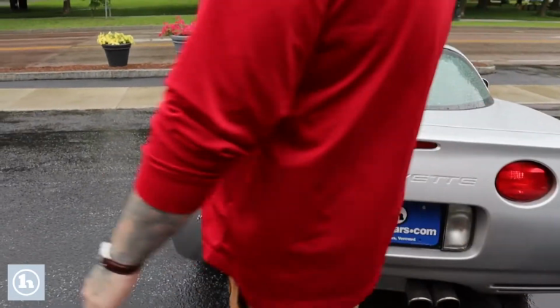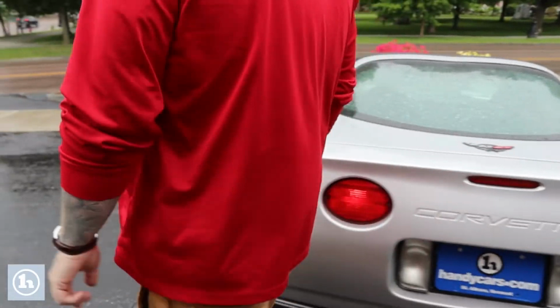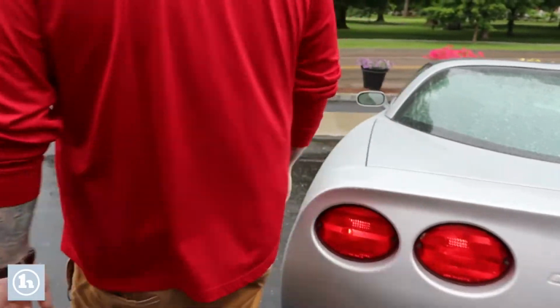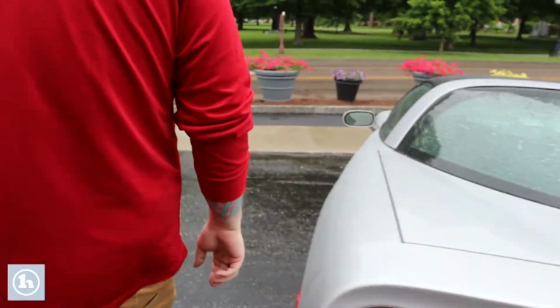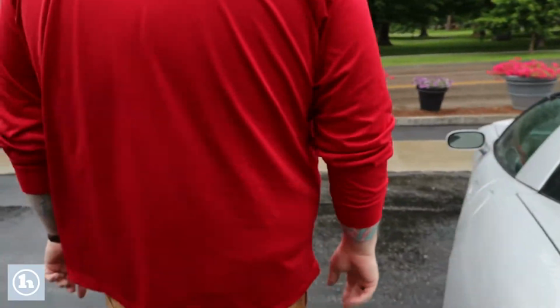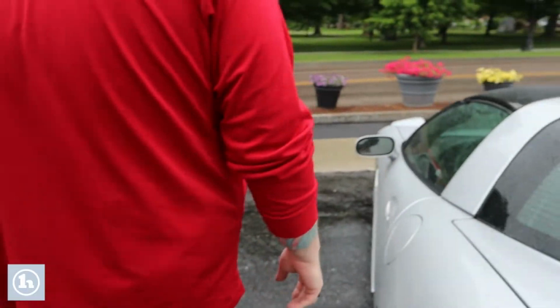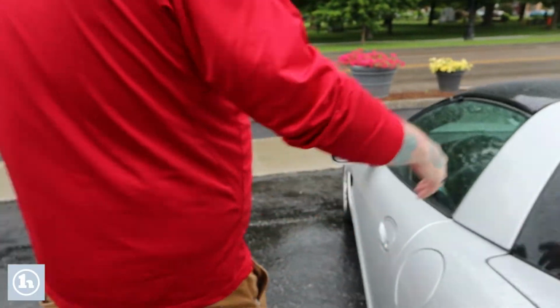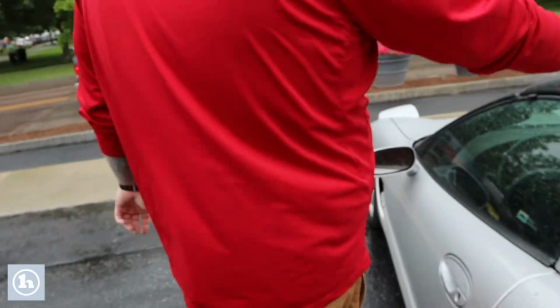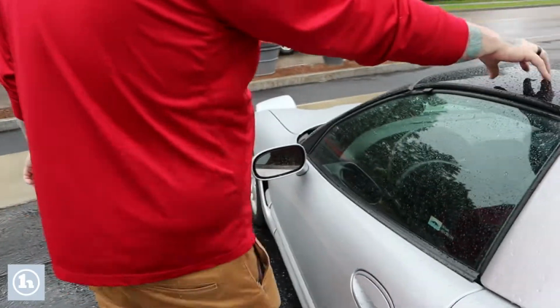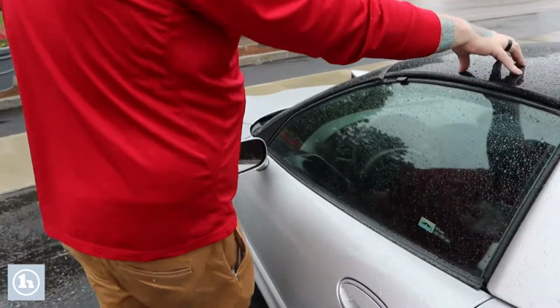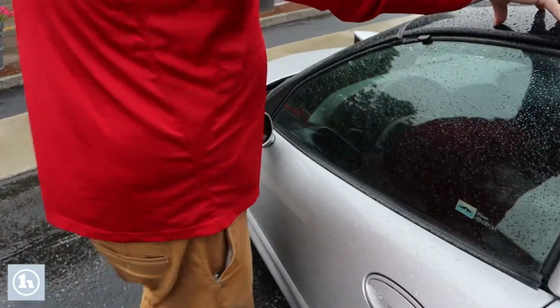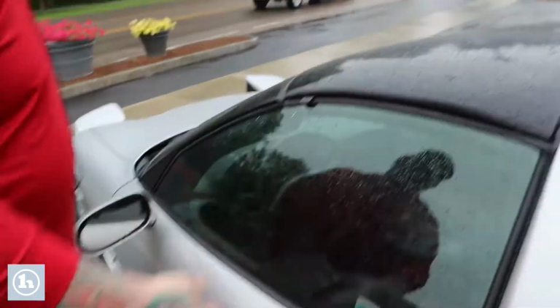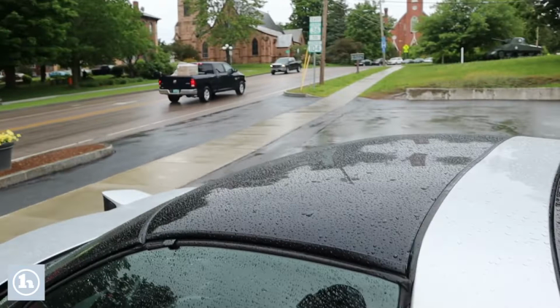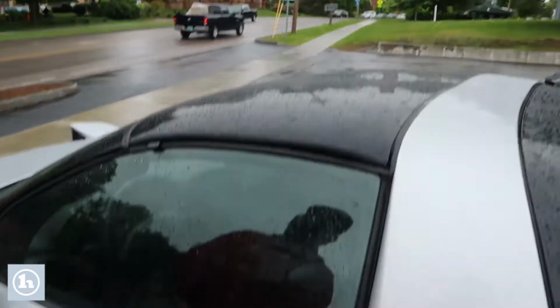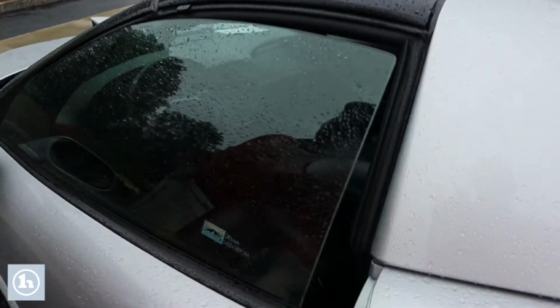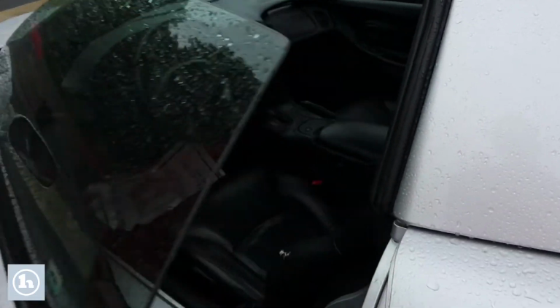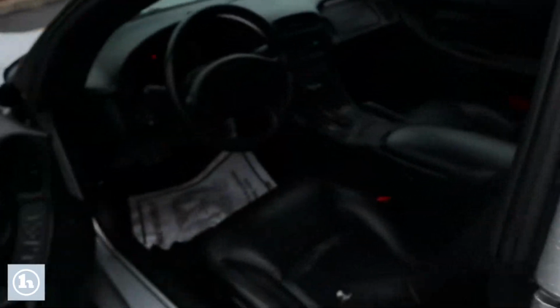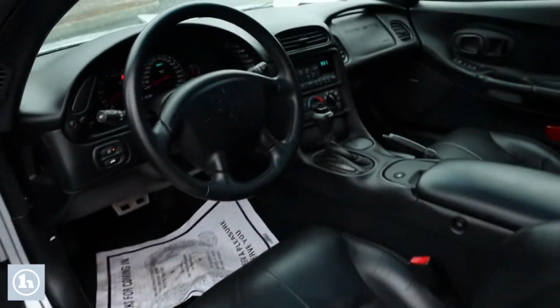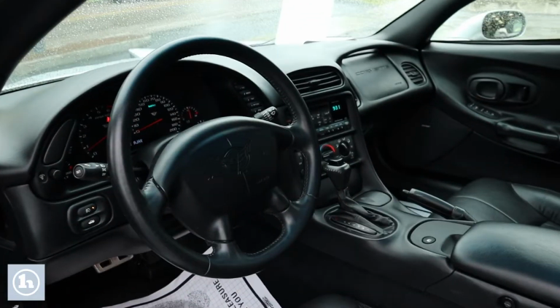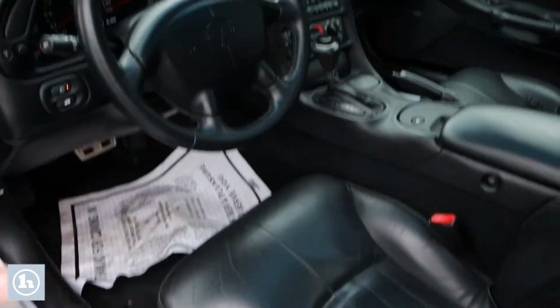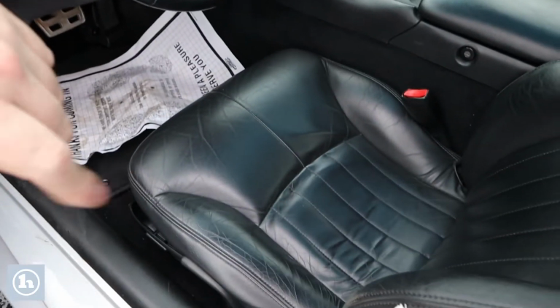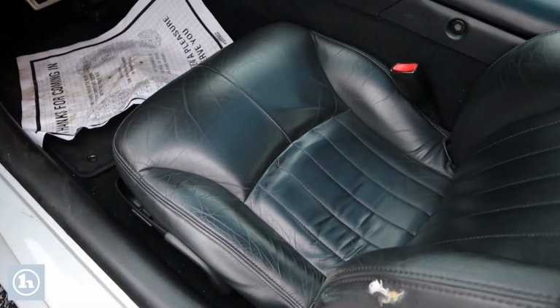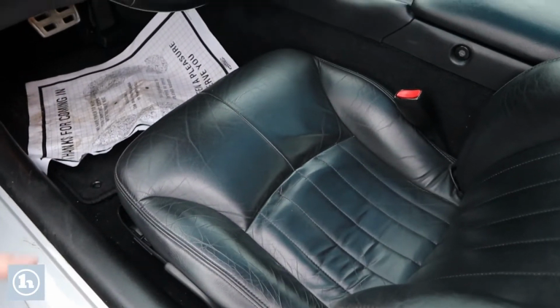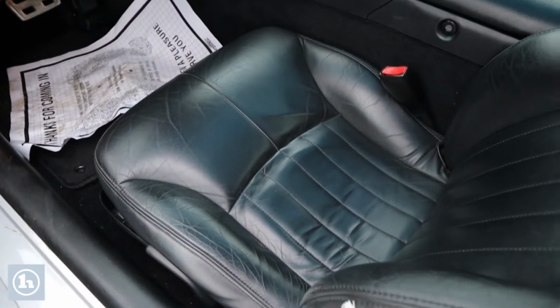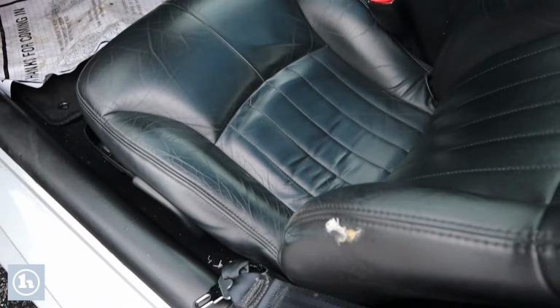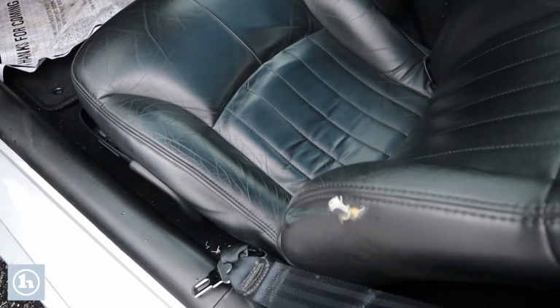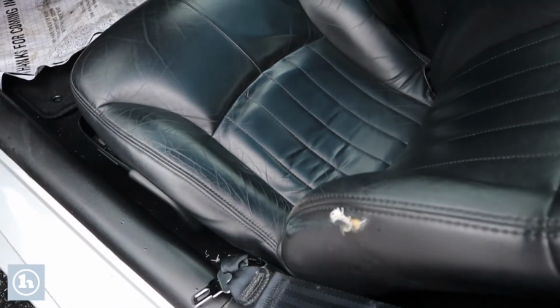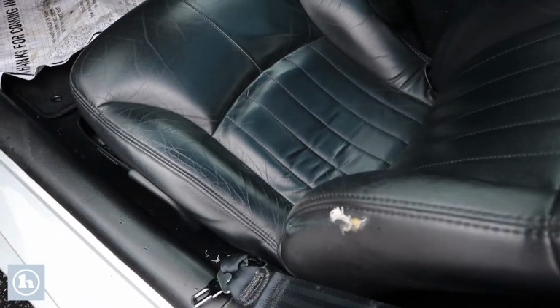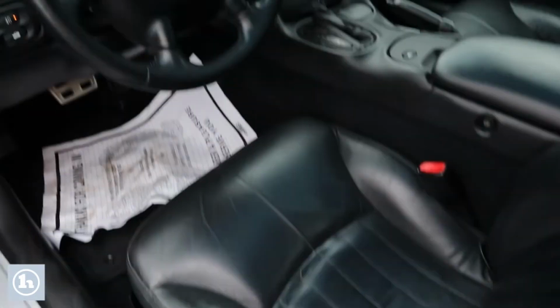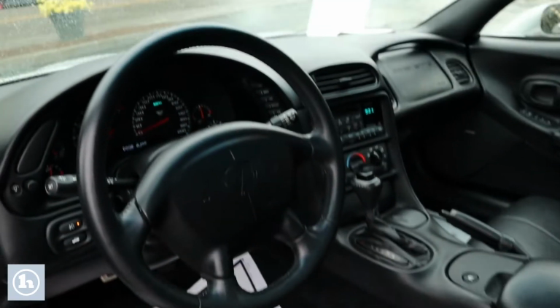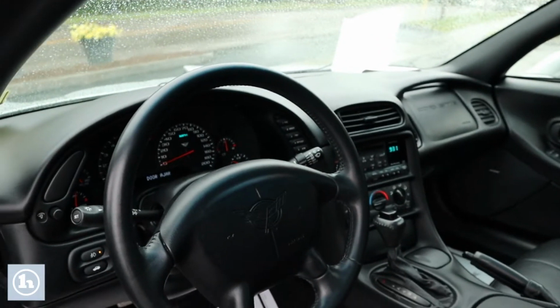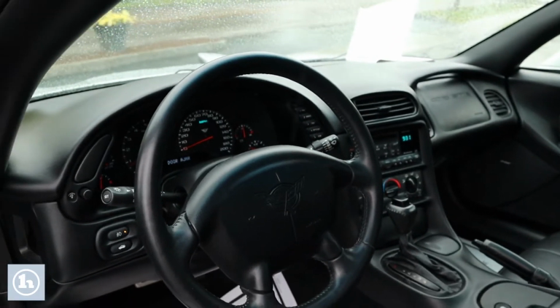I do want to show you inside the interior of the car. It does have the black glass roof here, so you can see through that. Nice interior. It does have a little bit of damage on the driver's seat, as you can see right there. Just wanted to get you a look at that, but nice leather bucket seating.